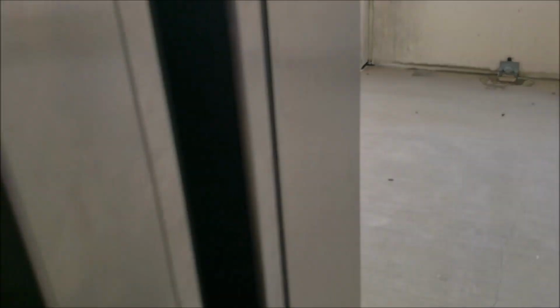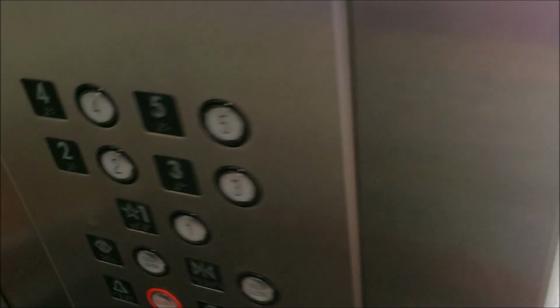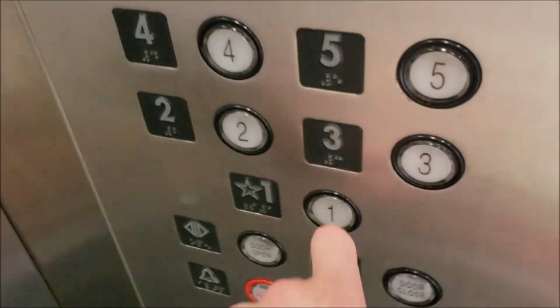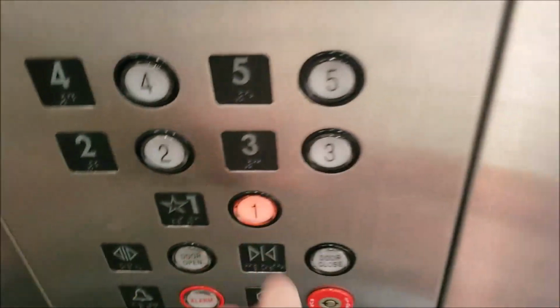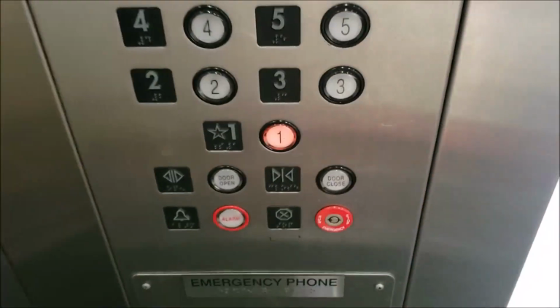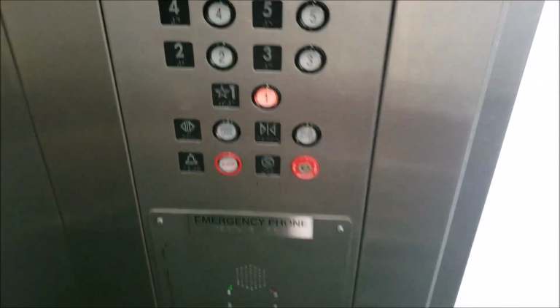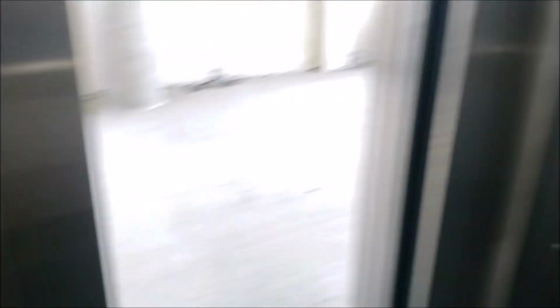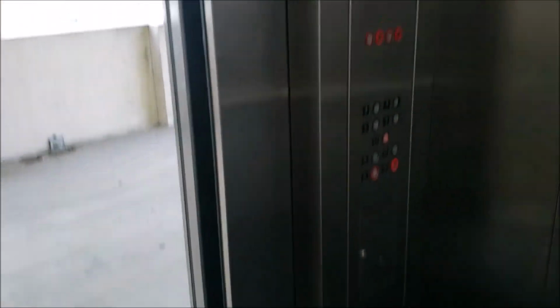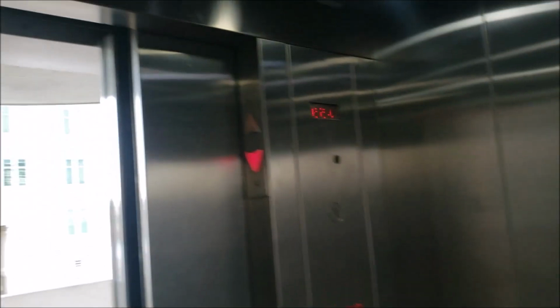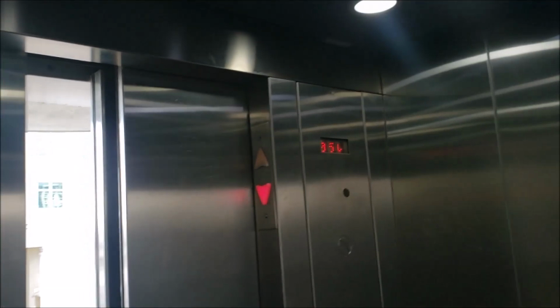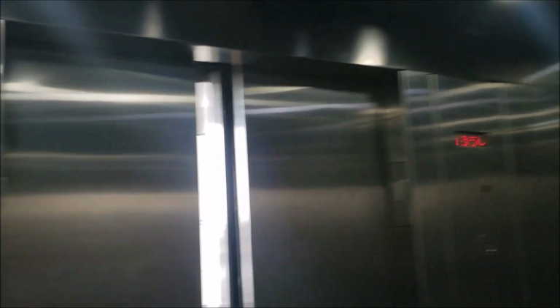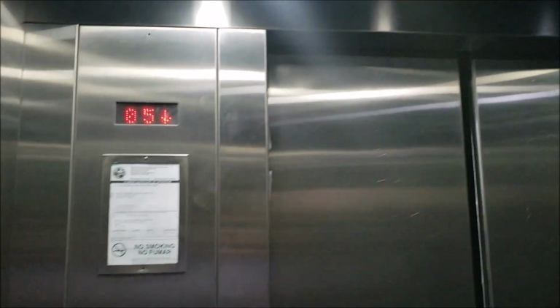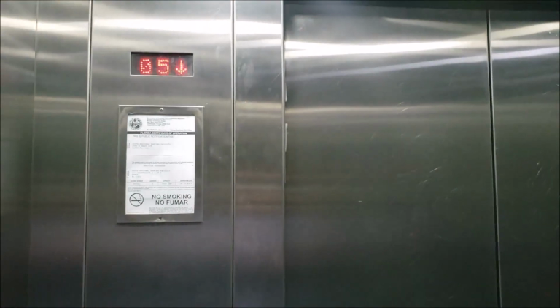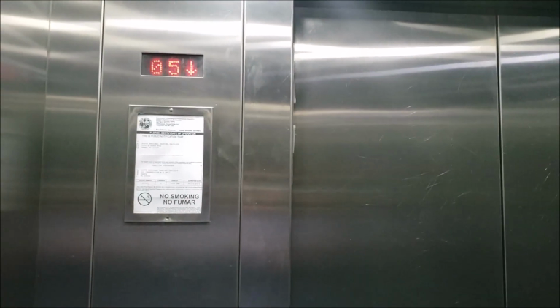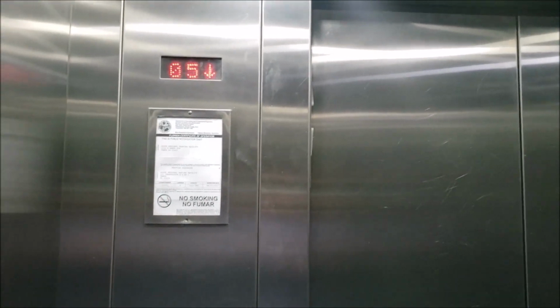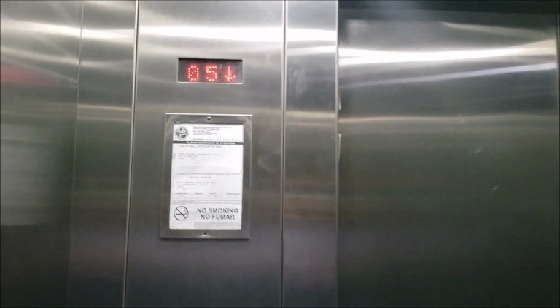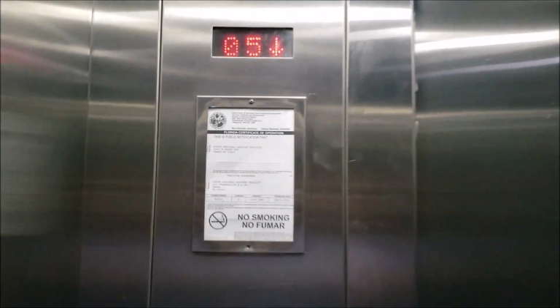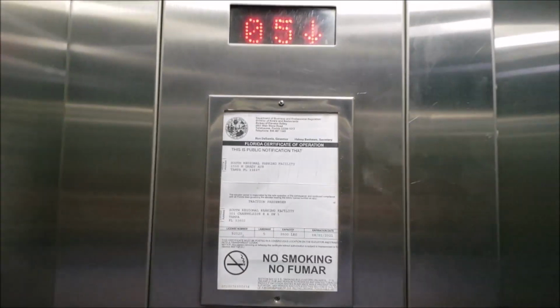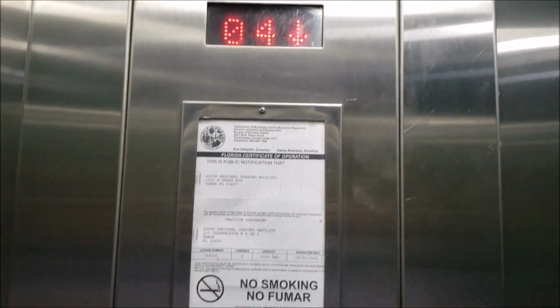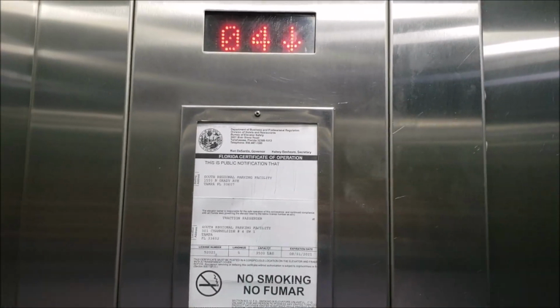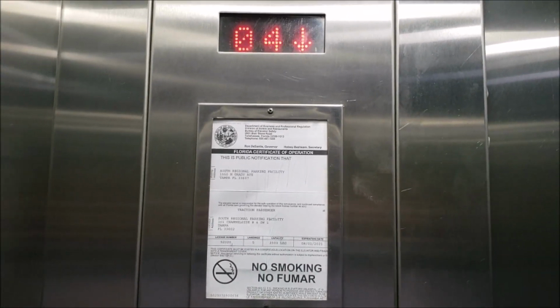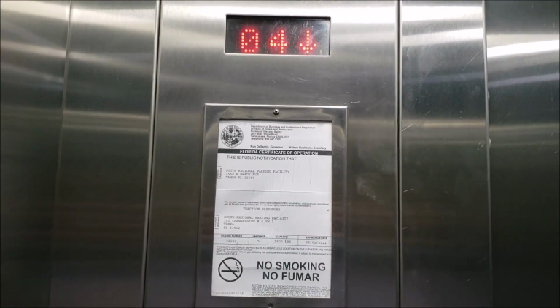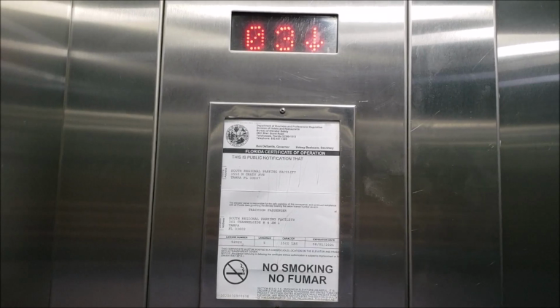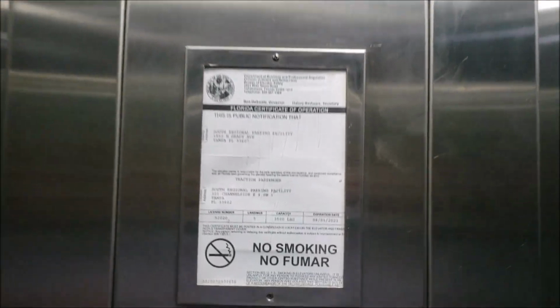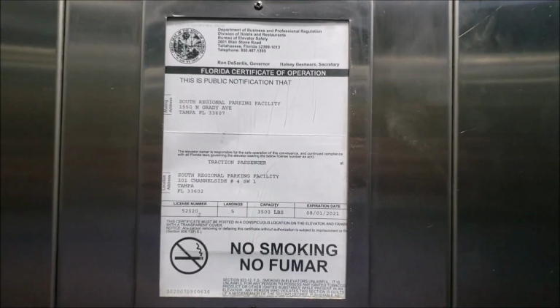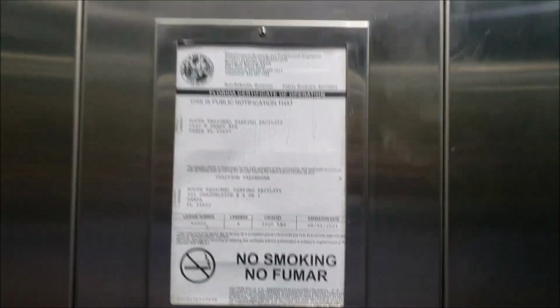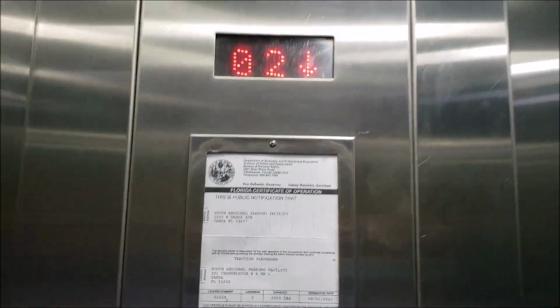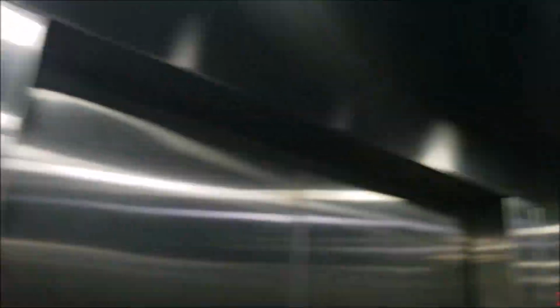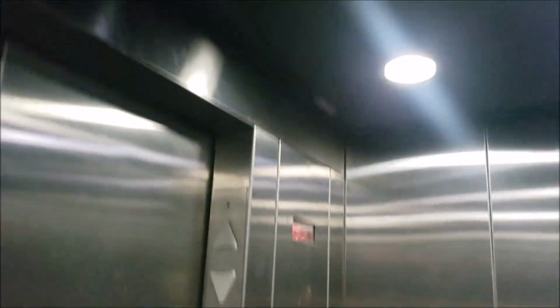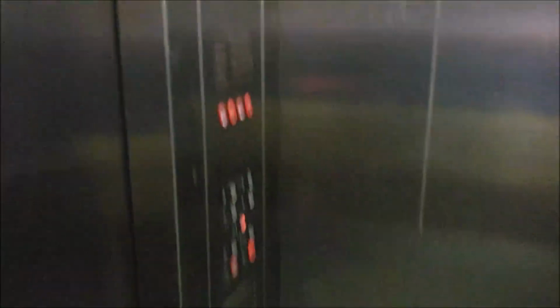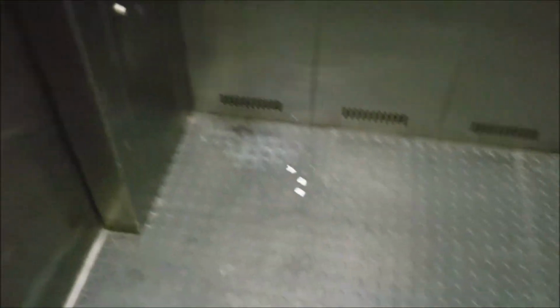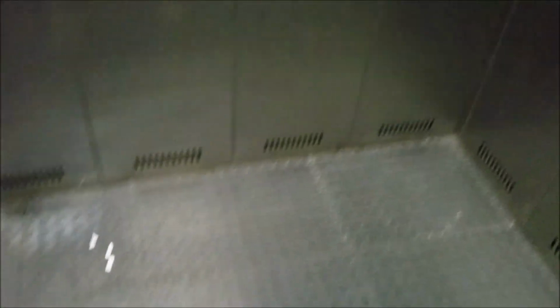Let's go down to one. You actually have dual buttons and dual indicators. You can see here's your certificate. Just a basic stainless steel pad.